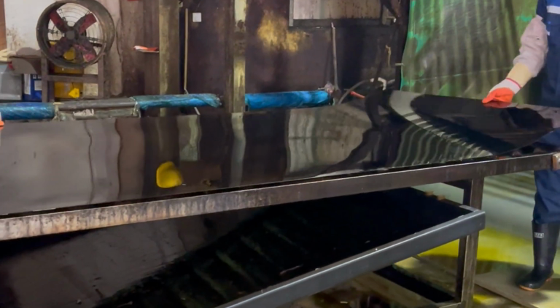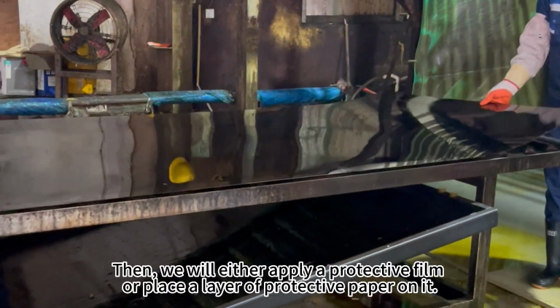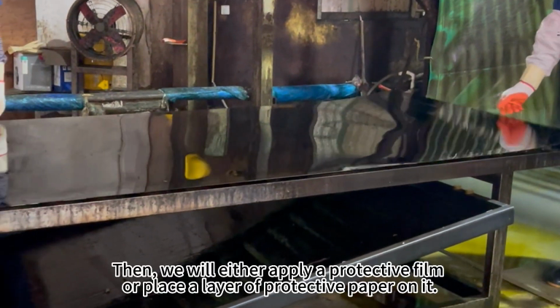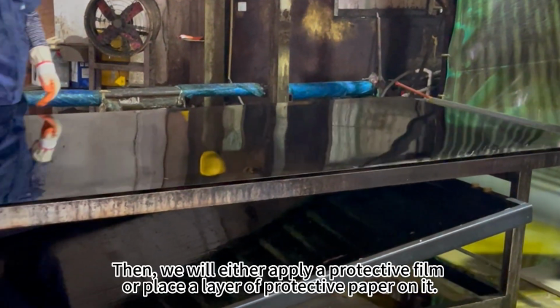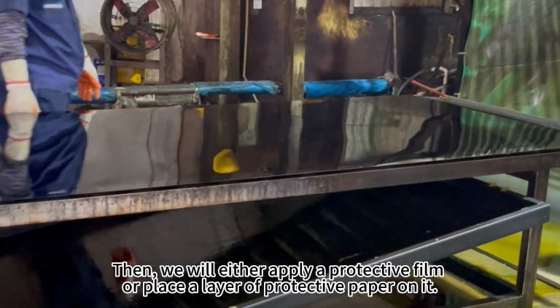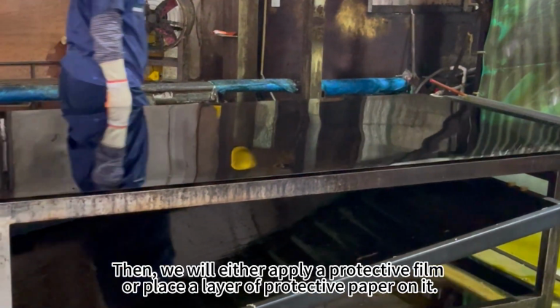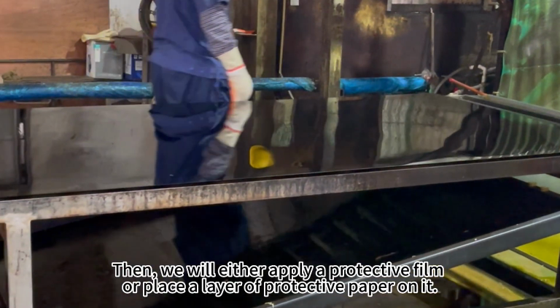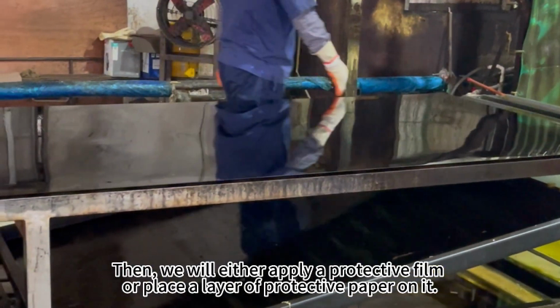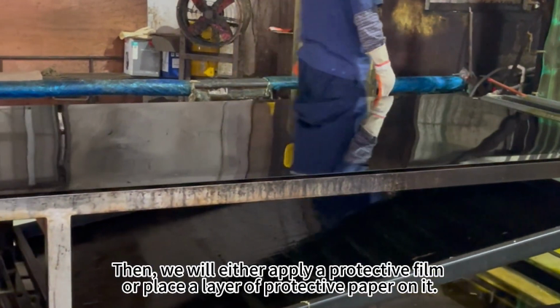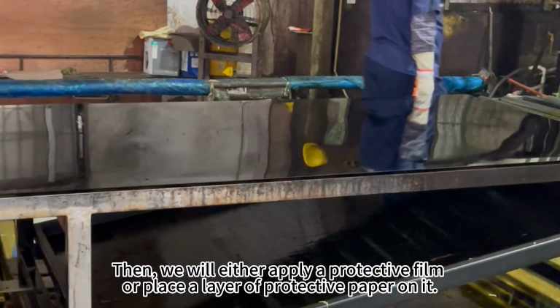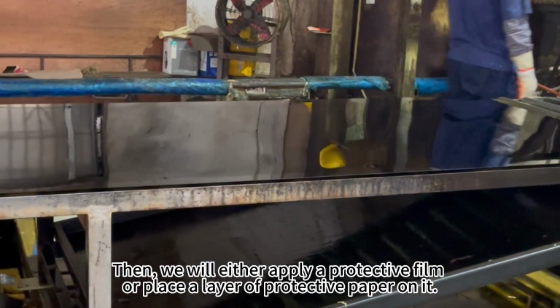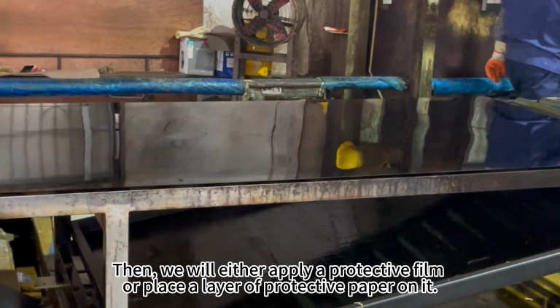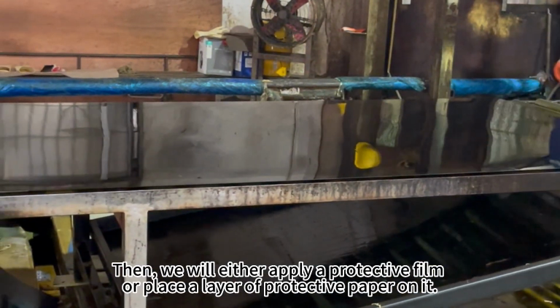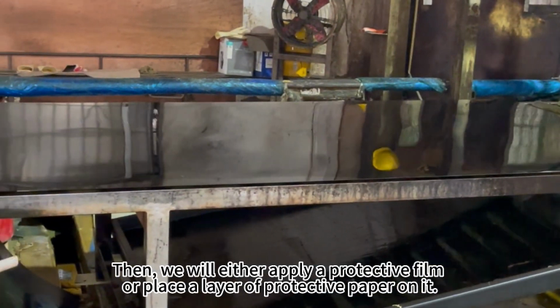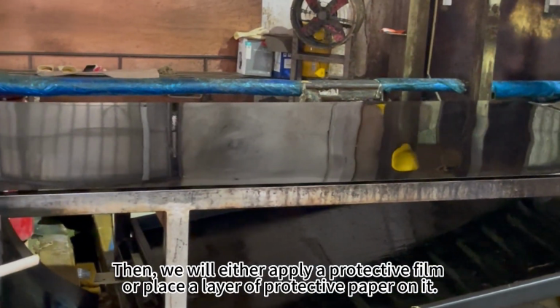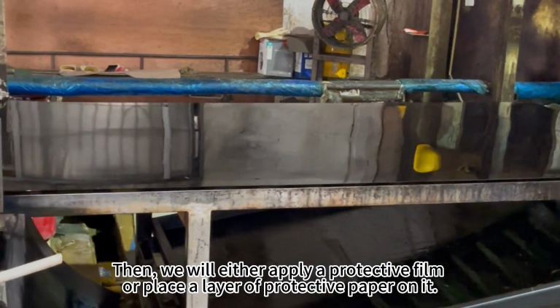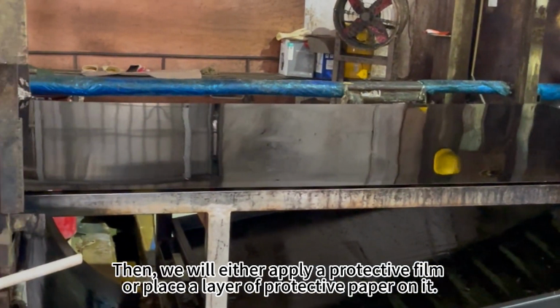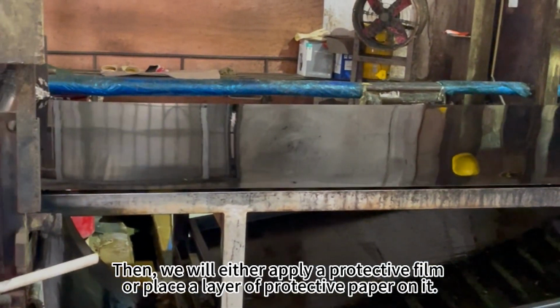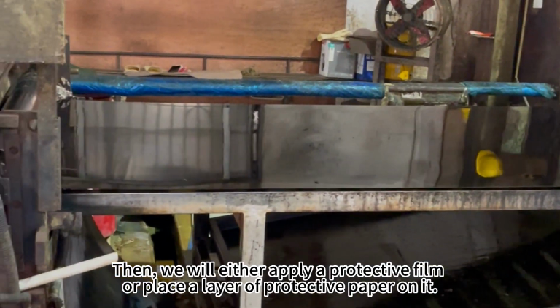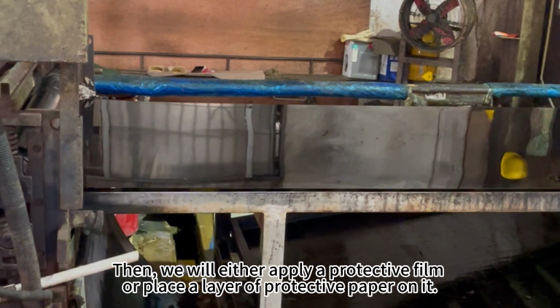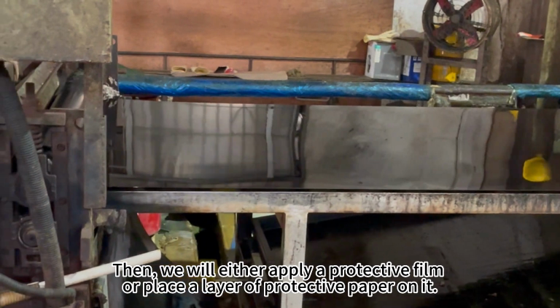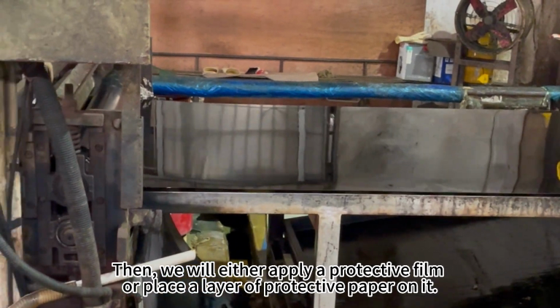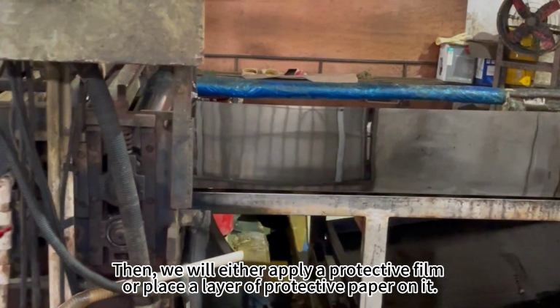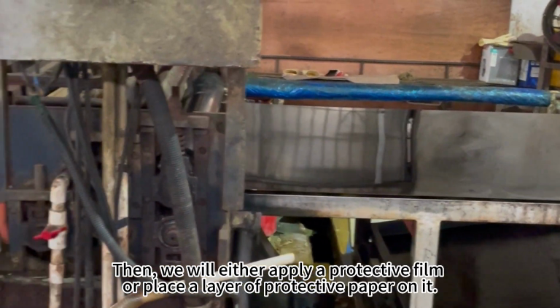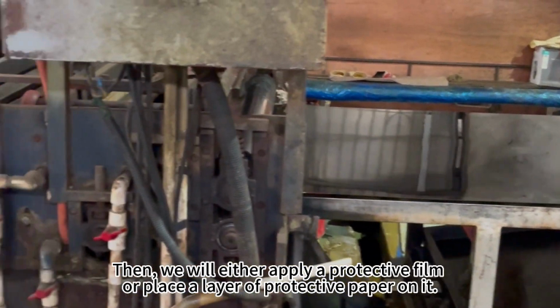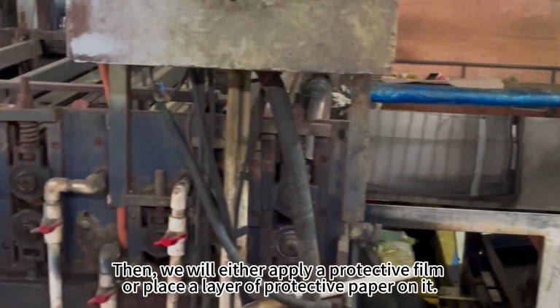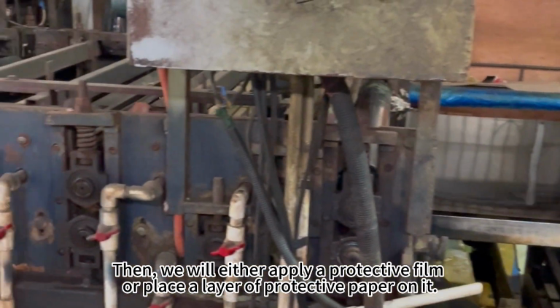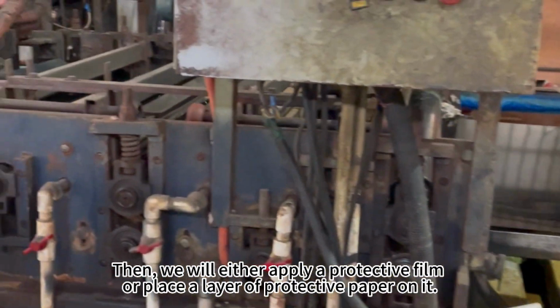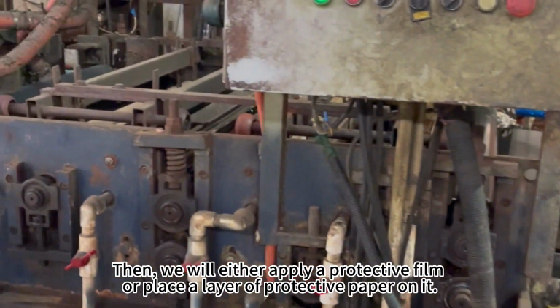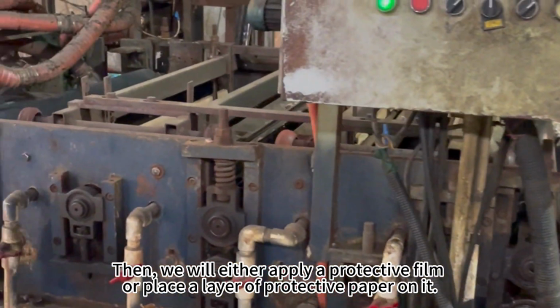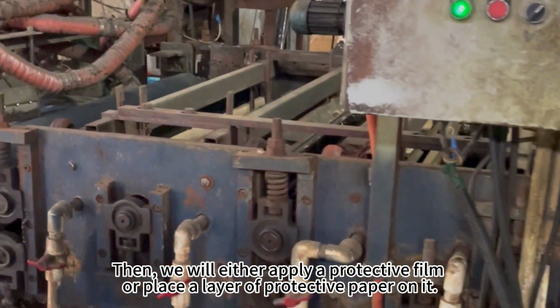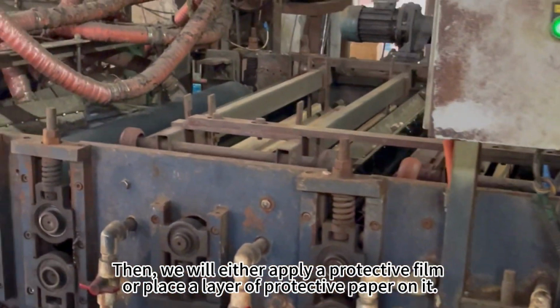Then, we will either apply a protective film or place a layer of protective paper on it.